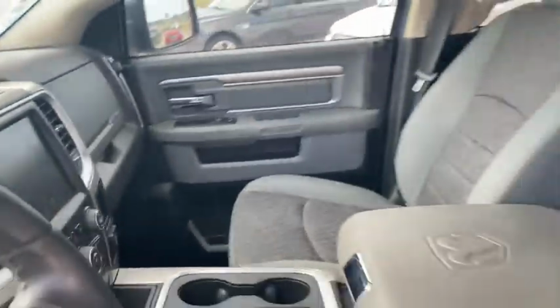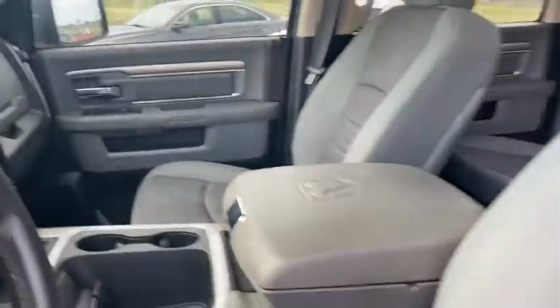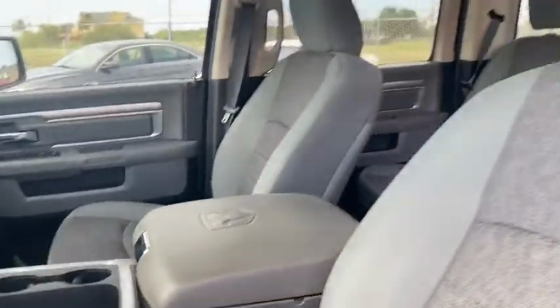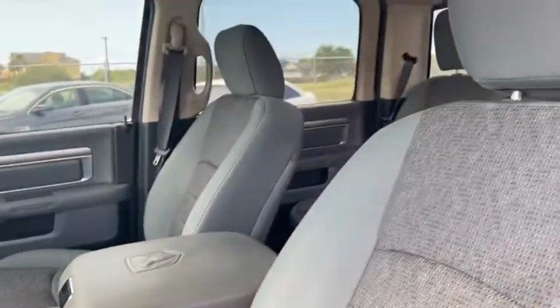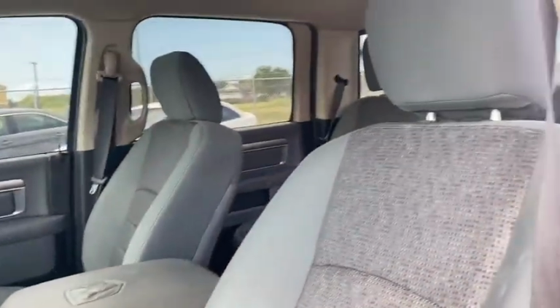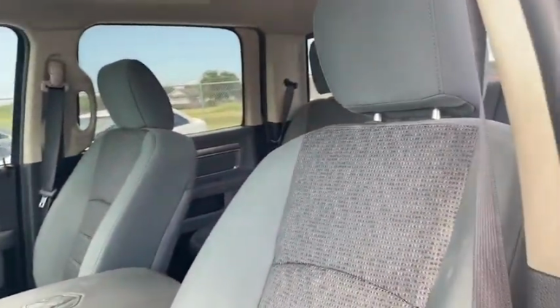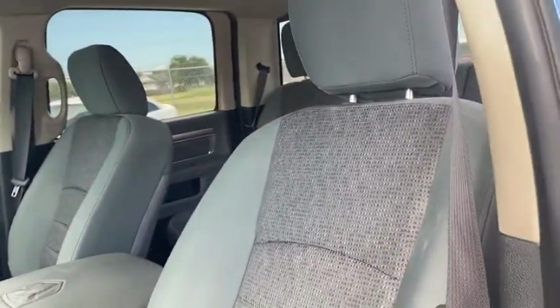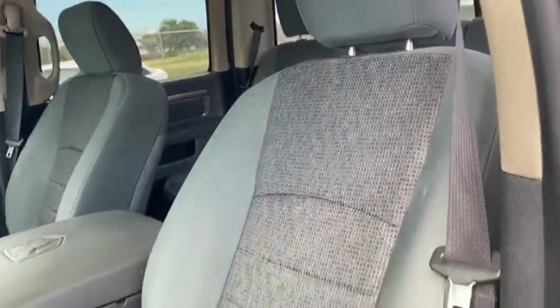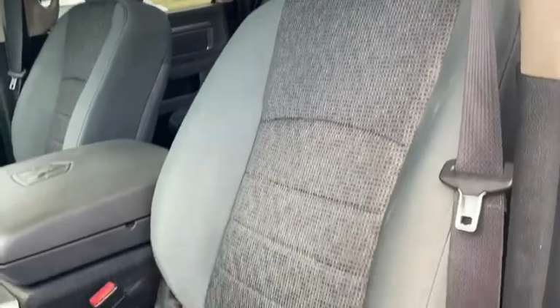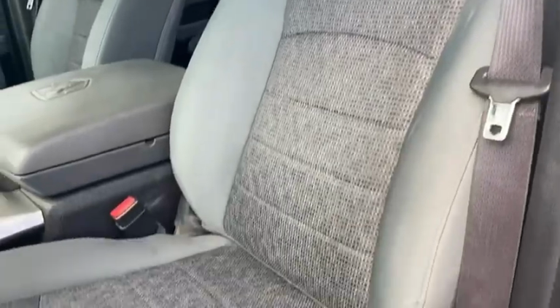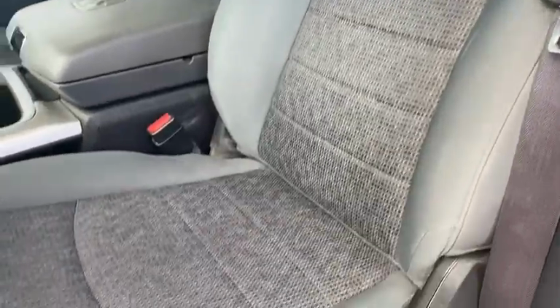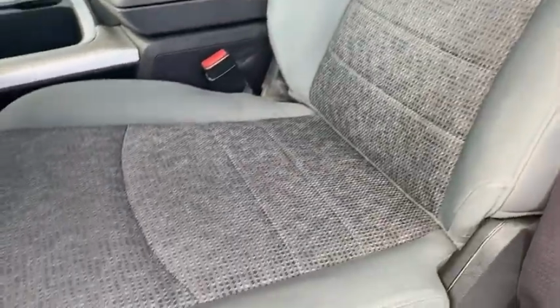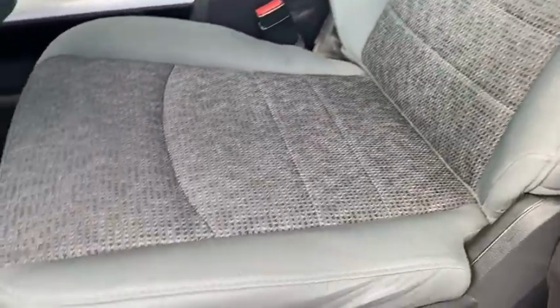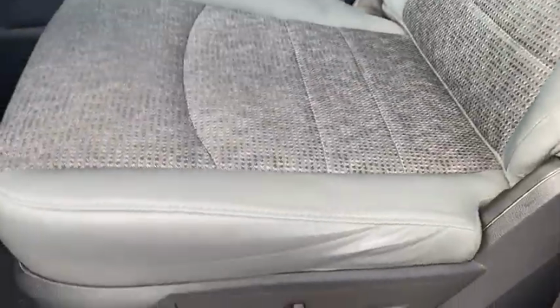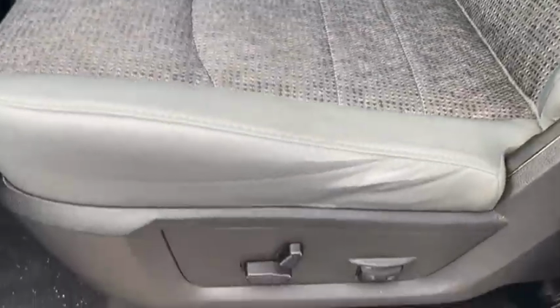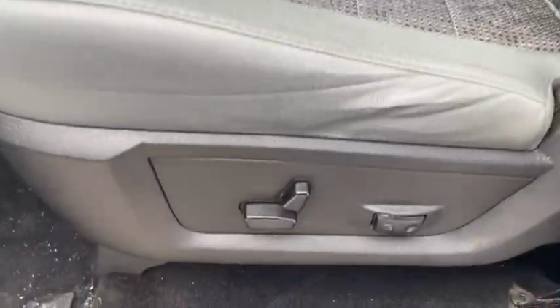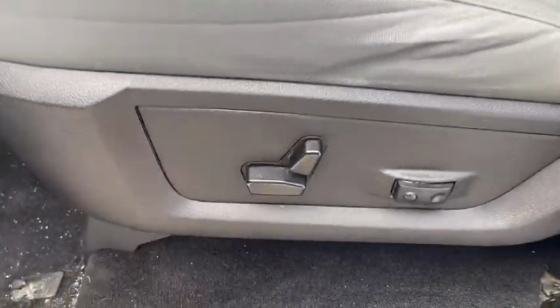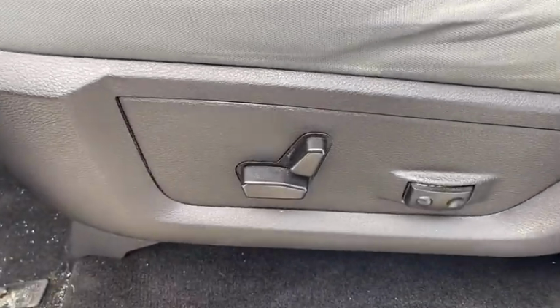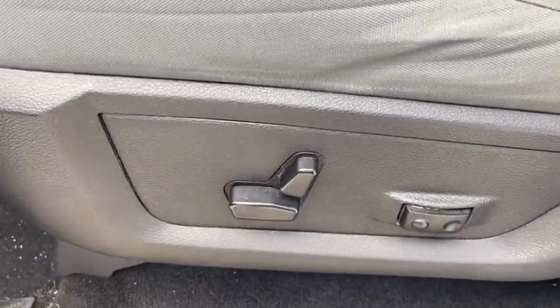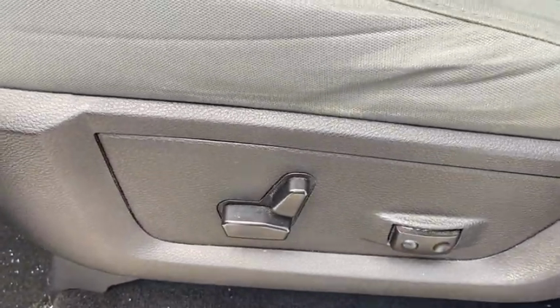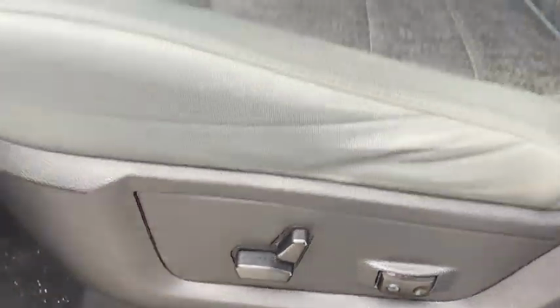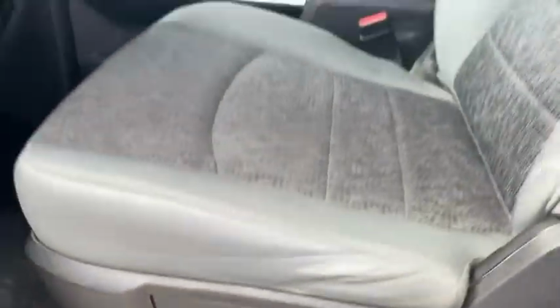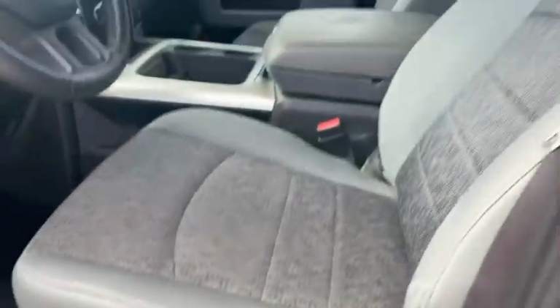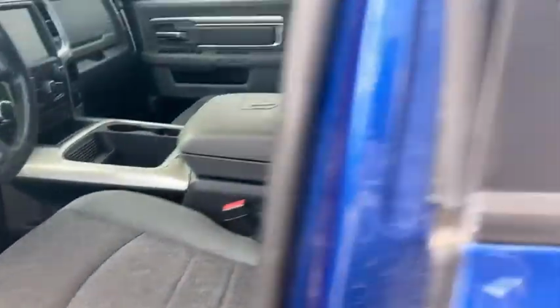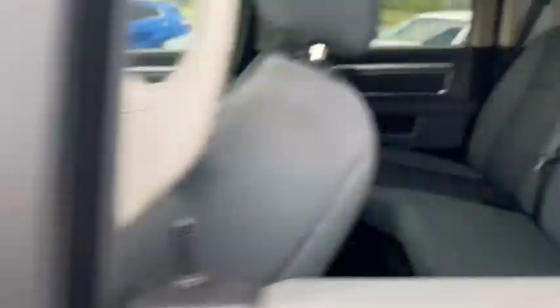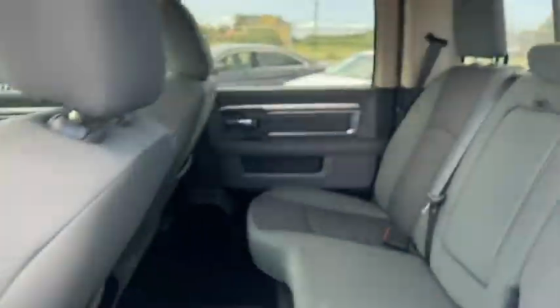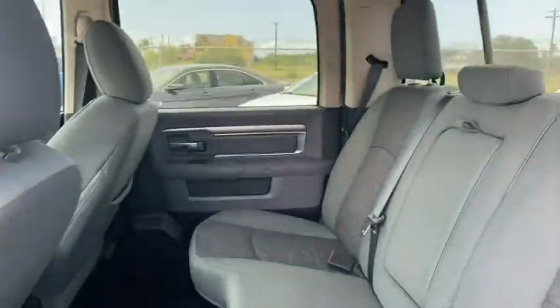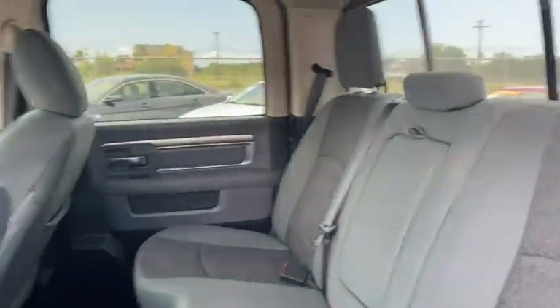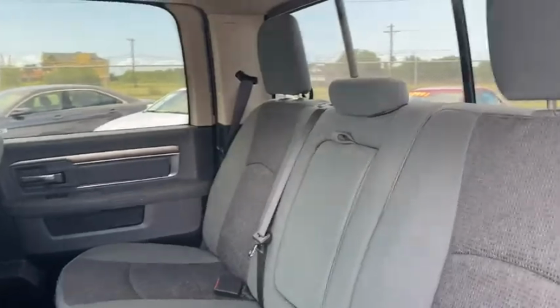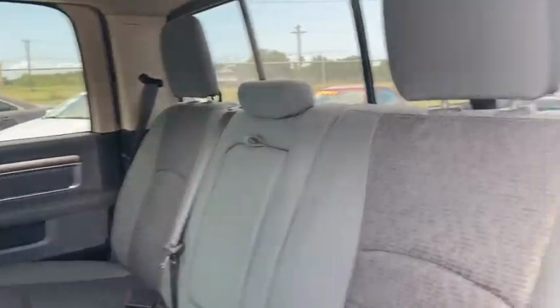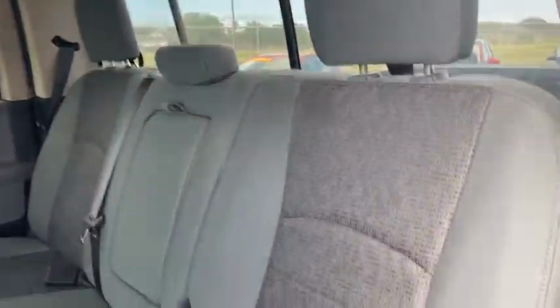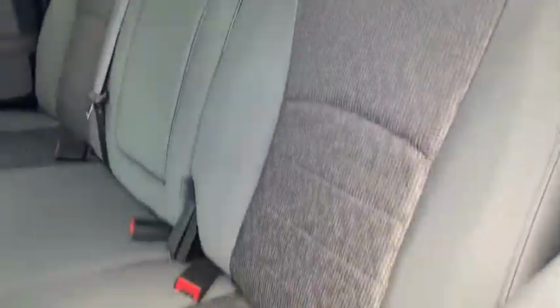Bucket seats. If affordable style and reliability are what you're looking for, this vehicle couldn't be more perfect. Drive it today.